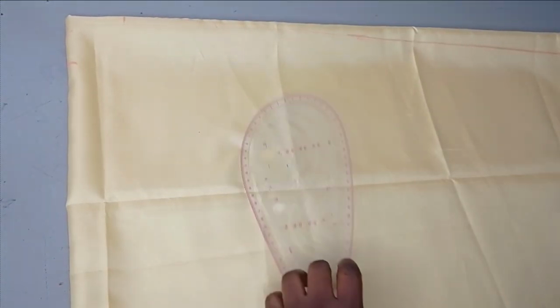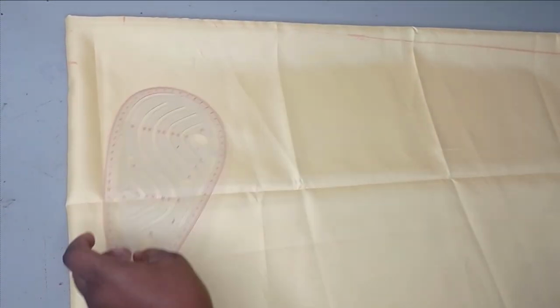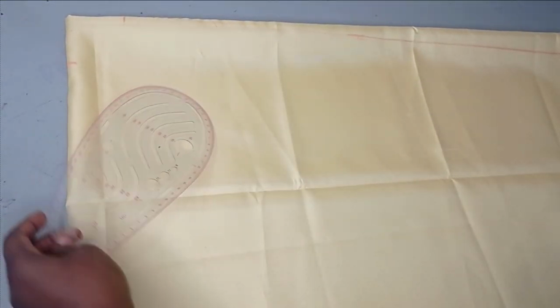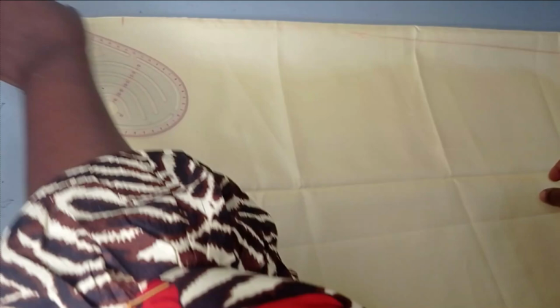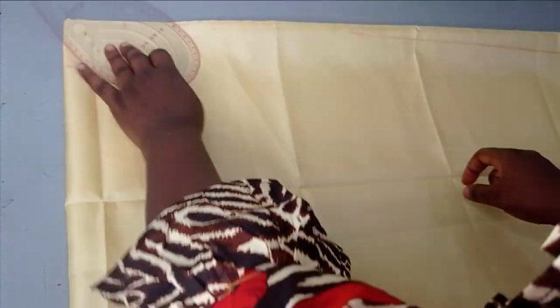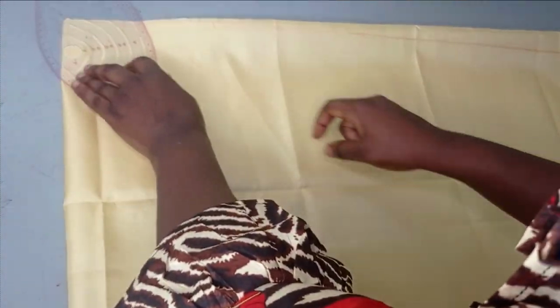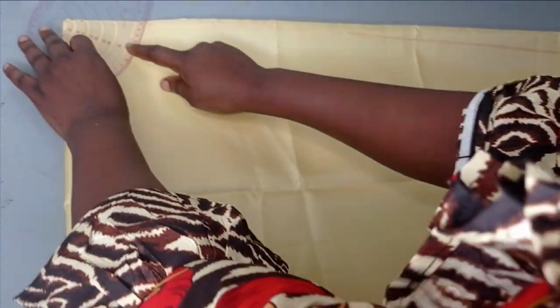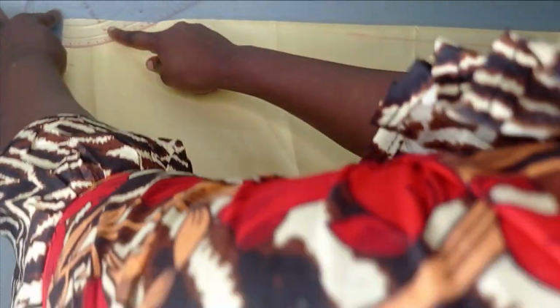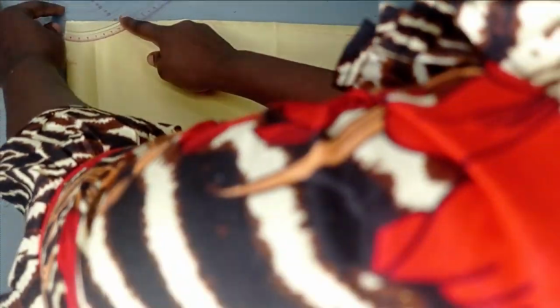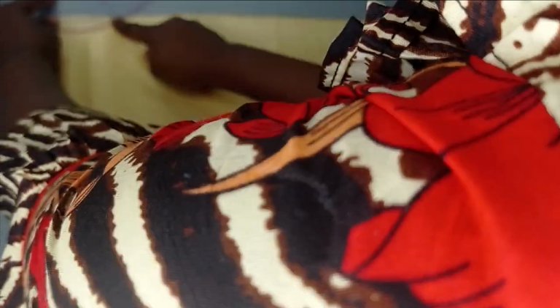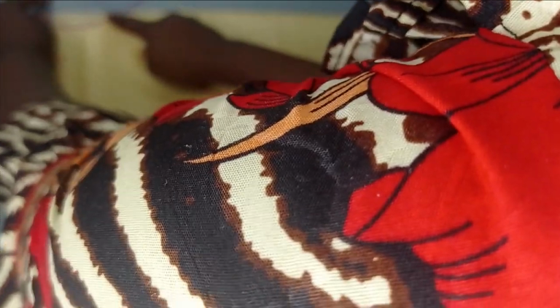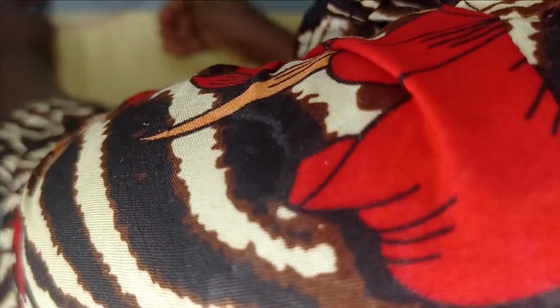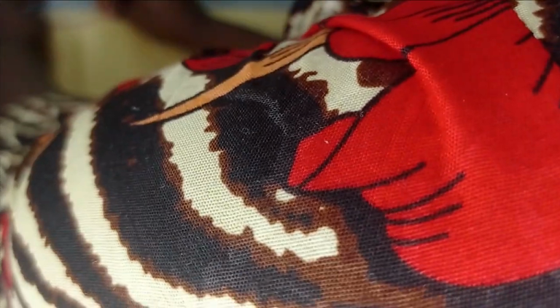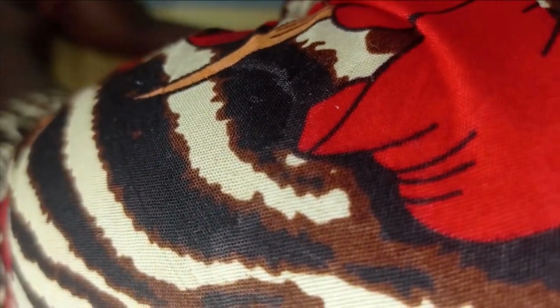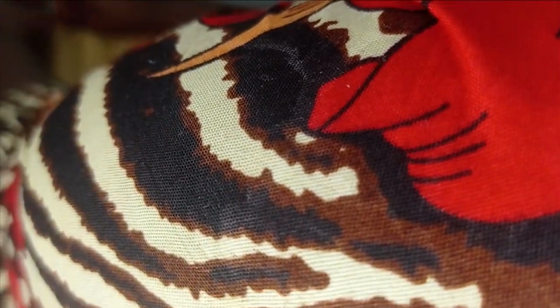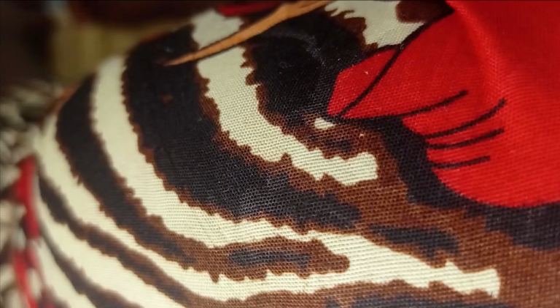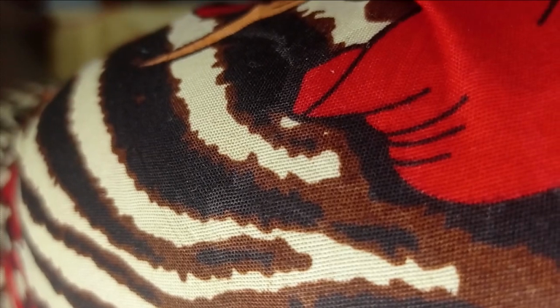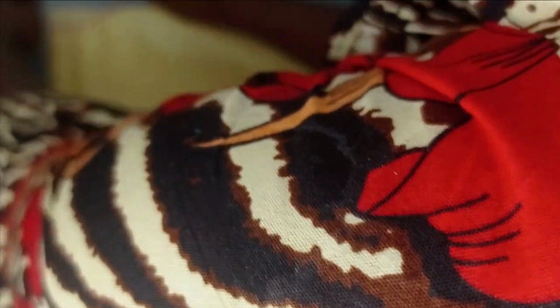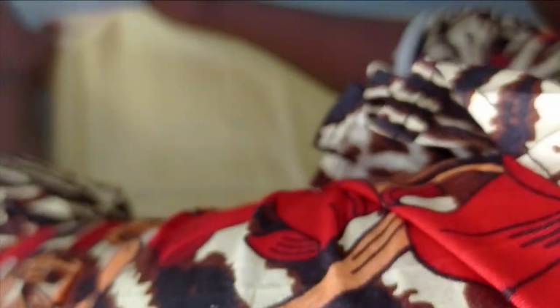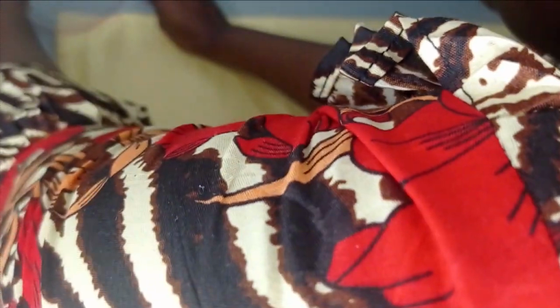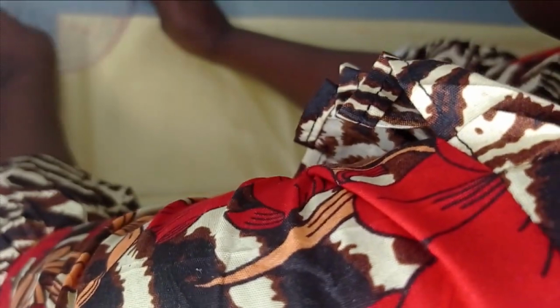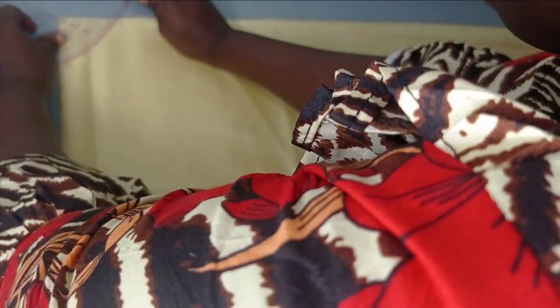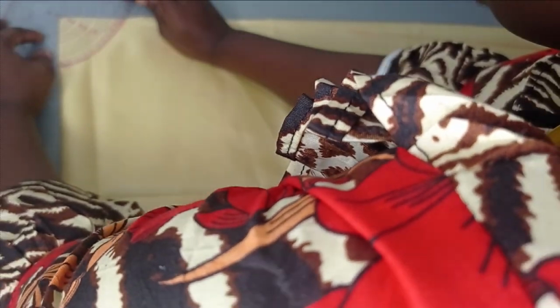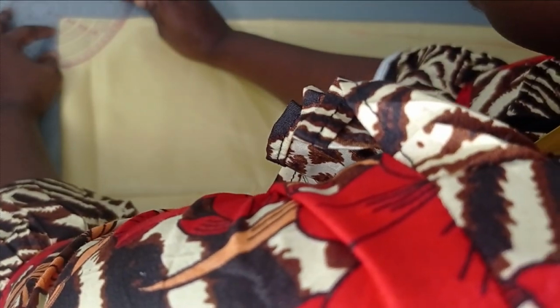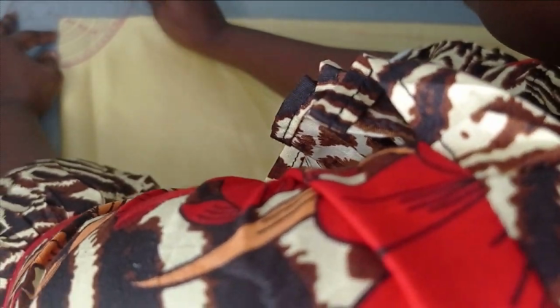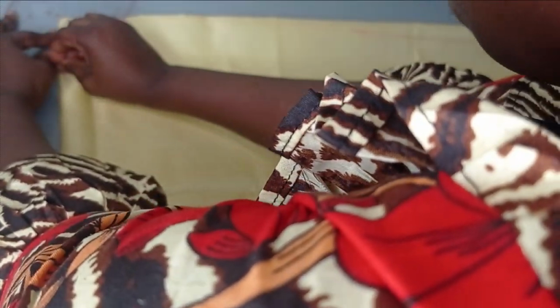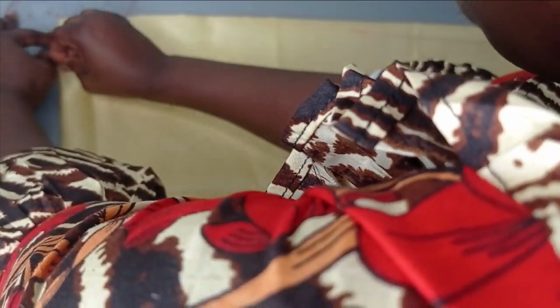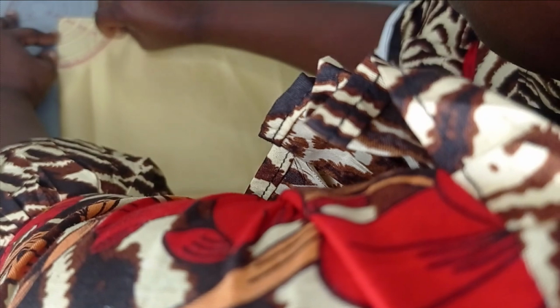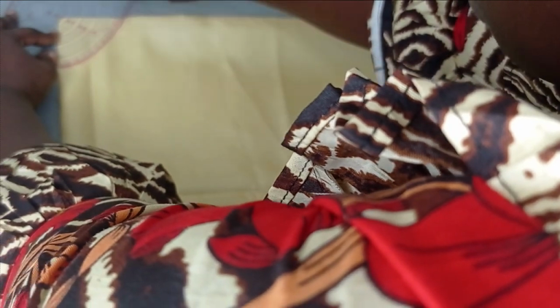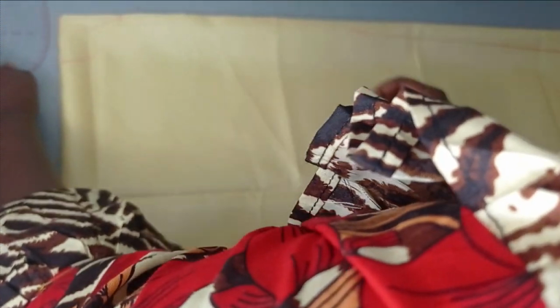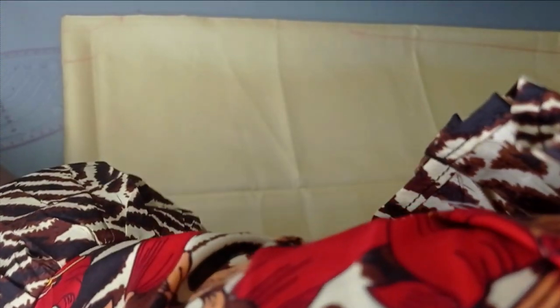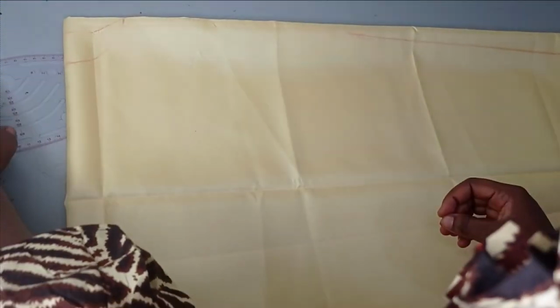Using my curve ruler I'm going to connect my neckline — this is the back and this is the front neckline.